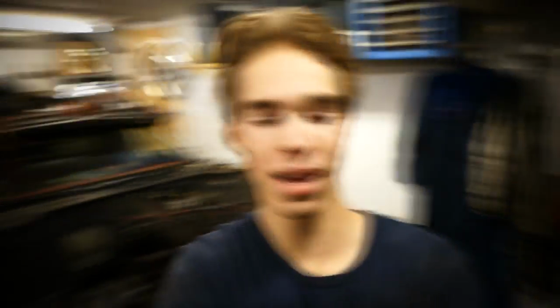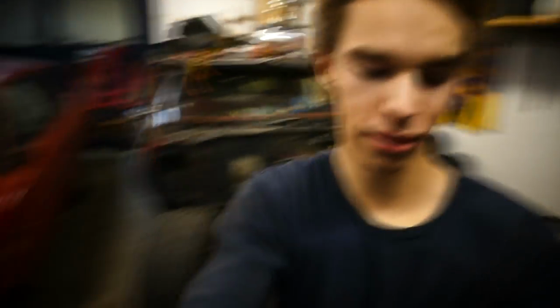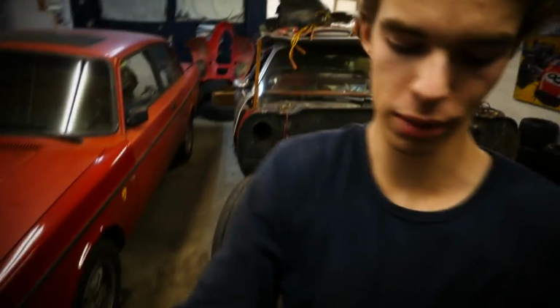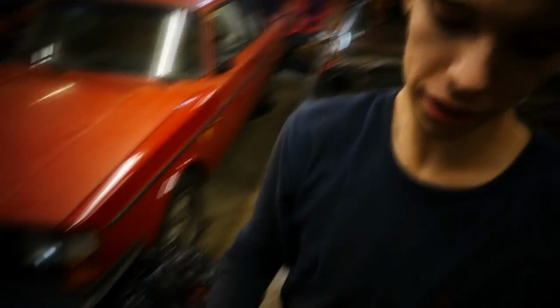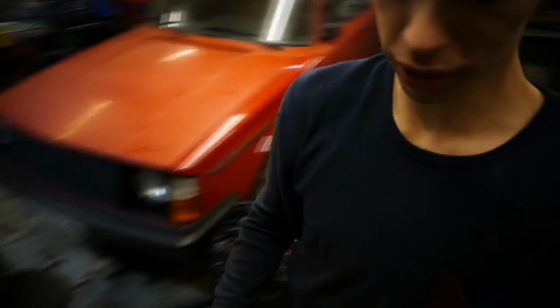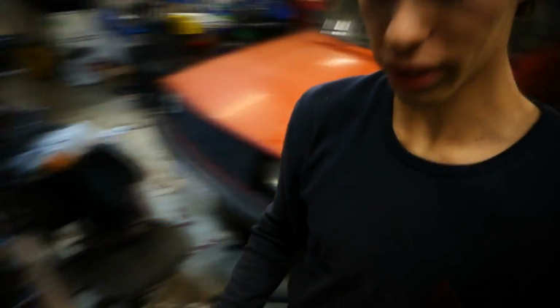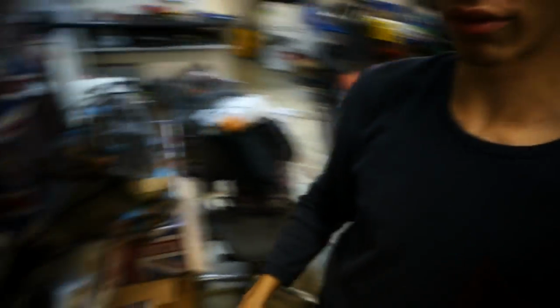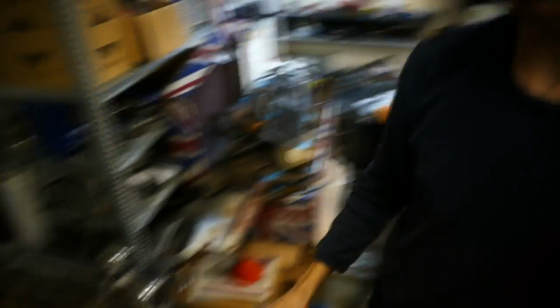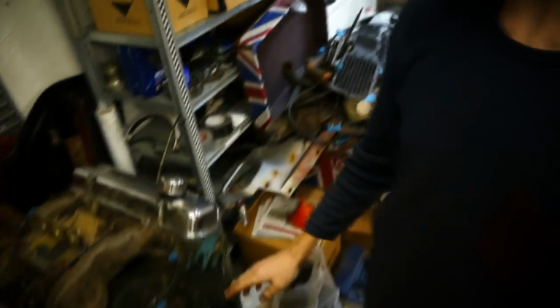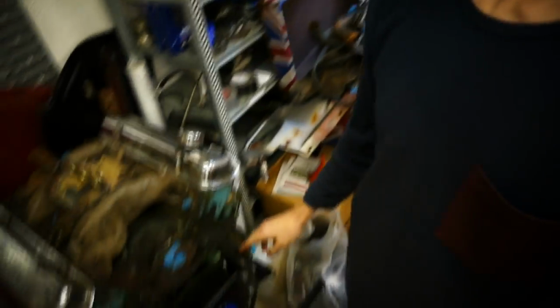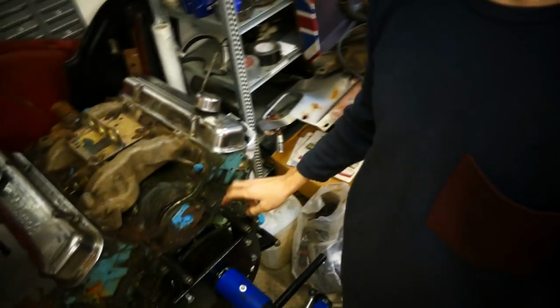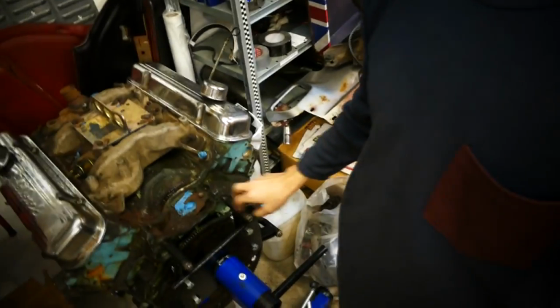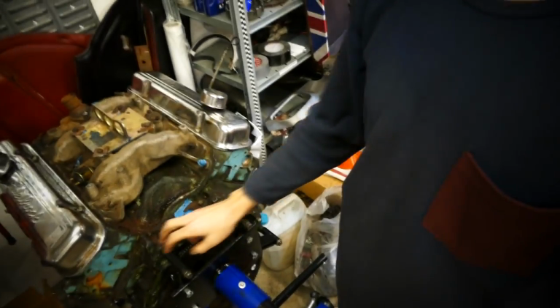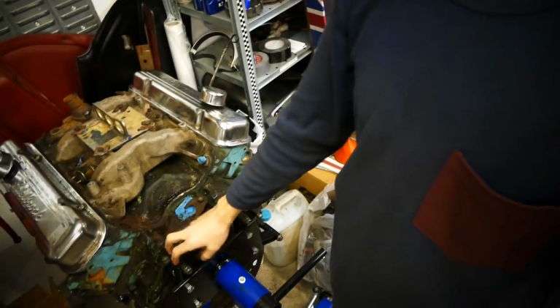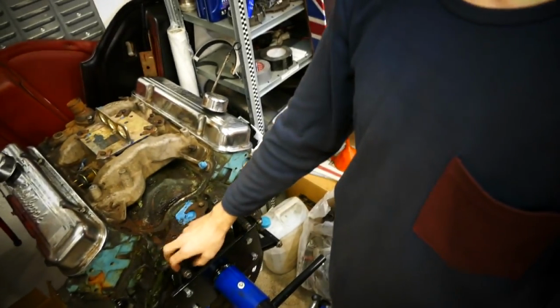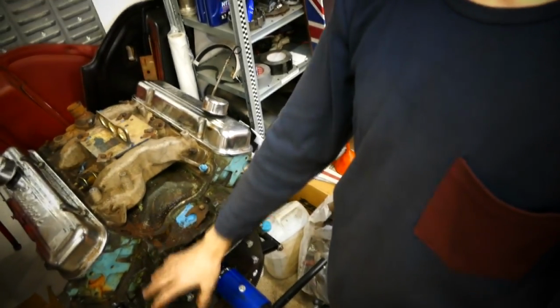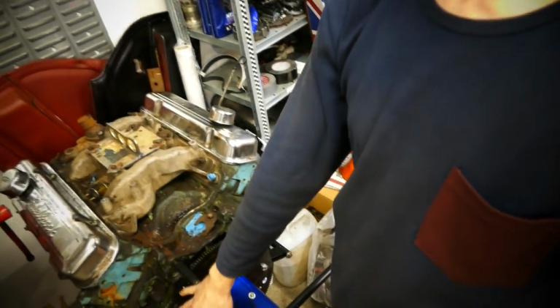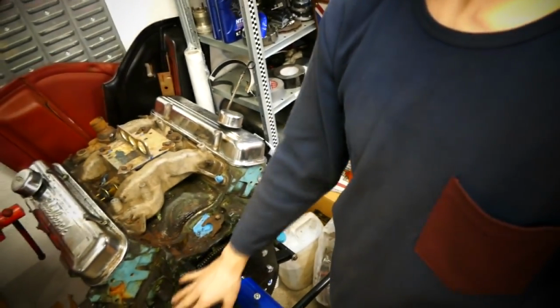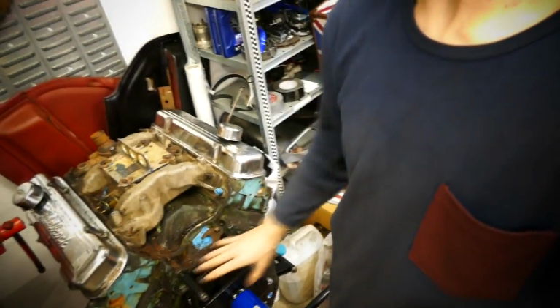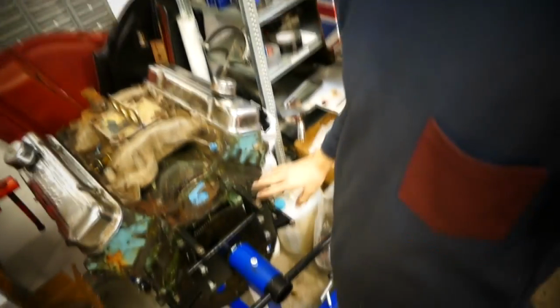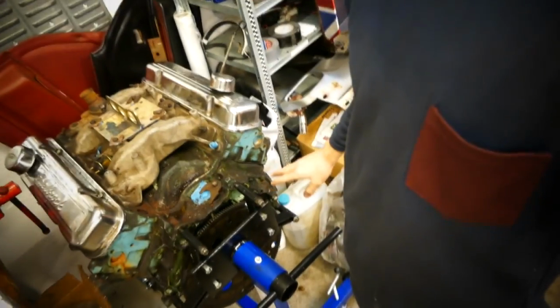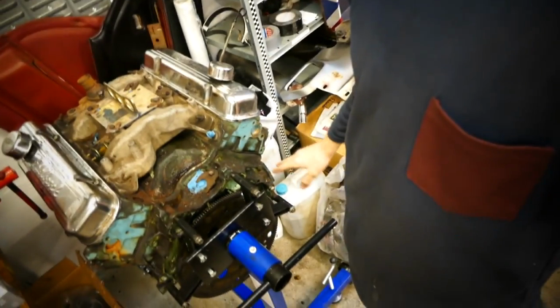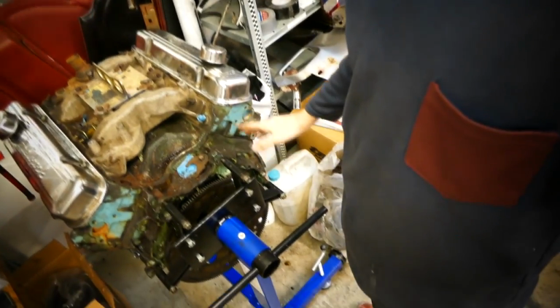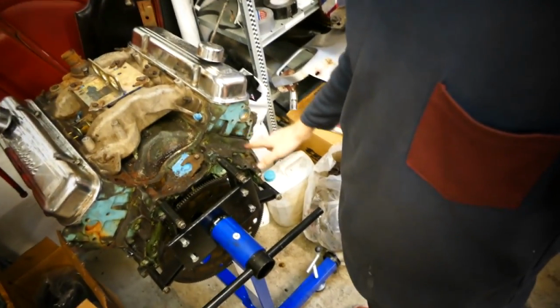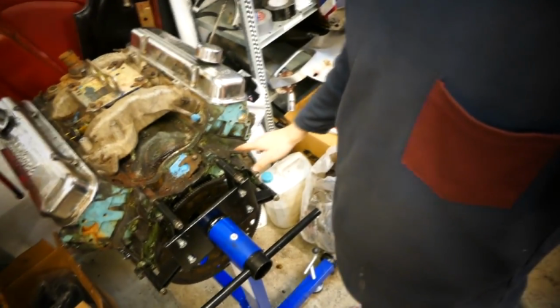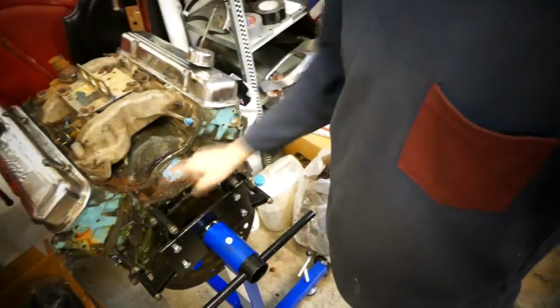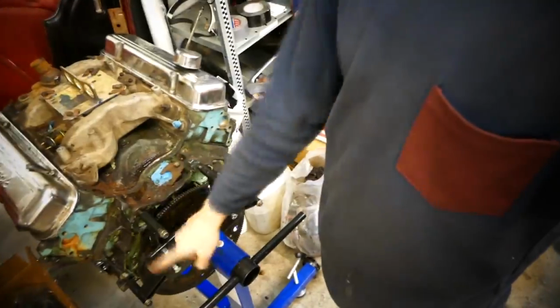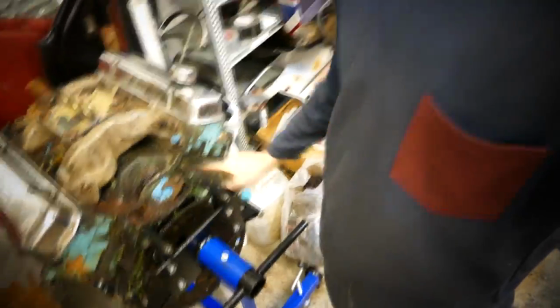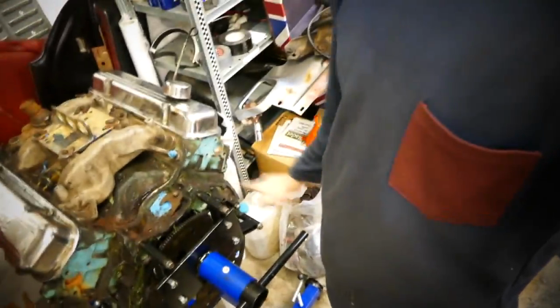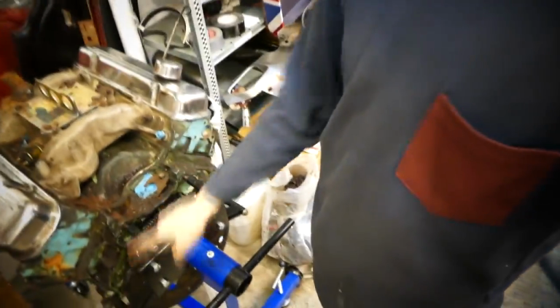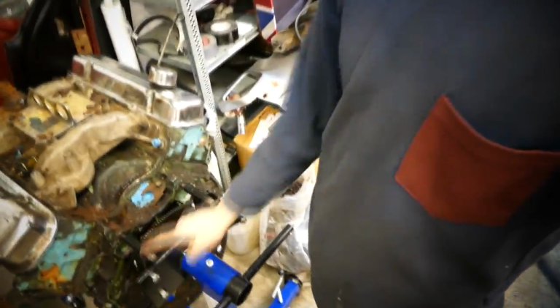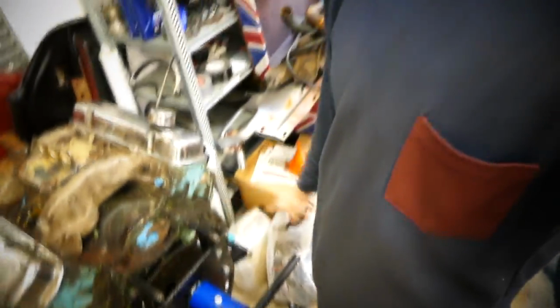It came out and we got it up on the crane and everything - really solid, mounted with the transmission bolts, four bolts right there.